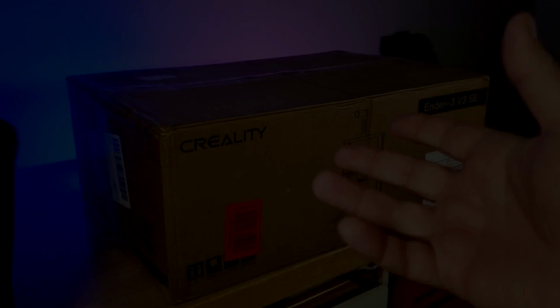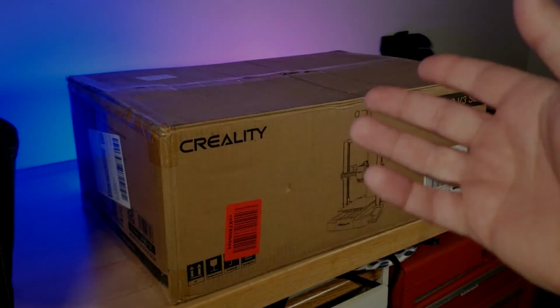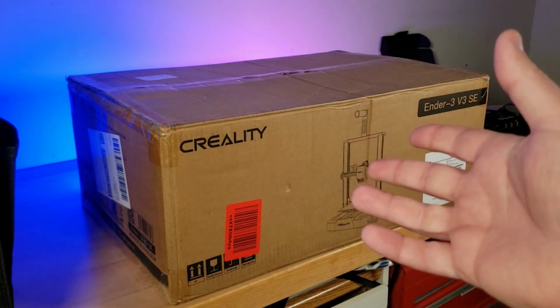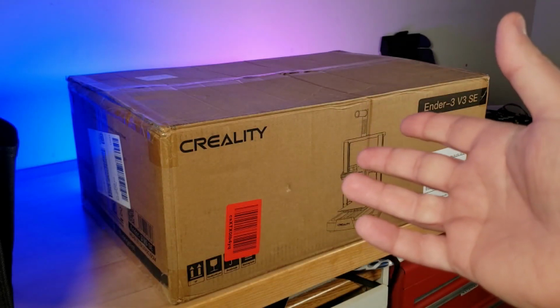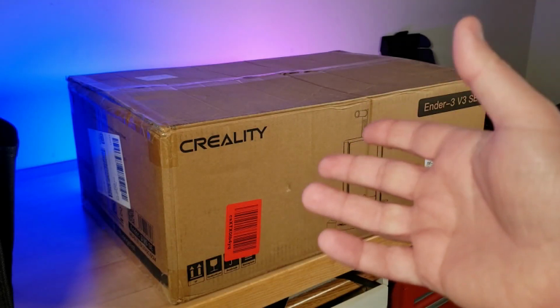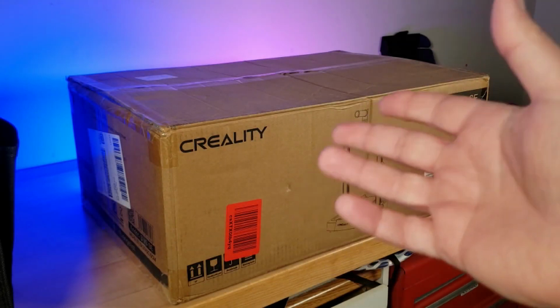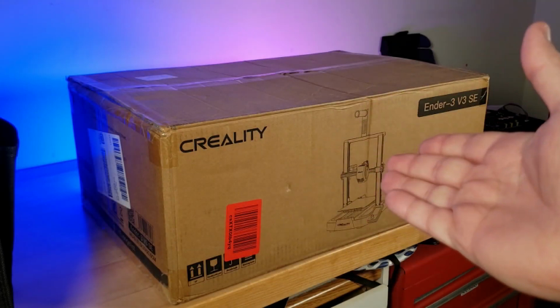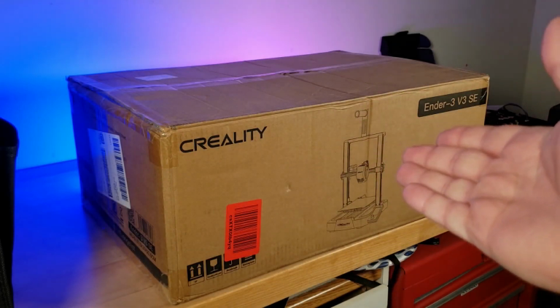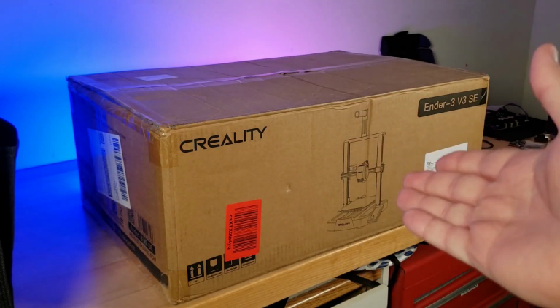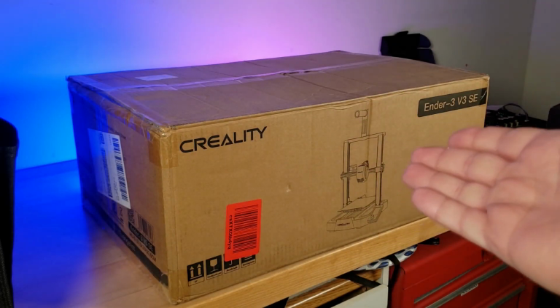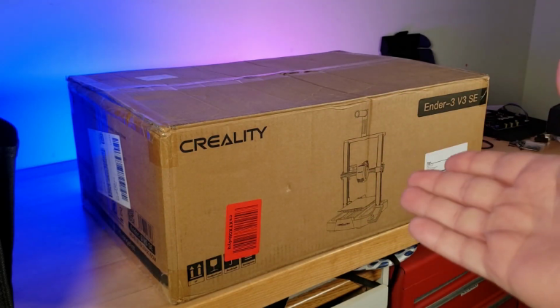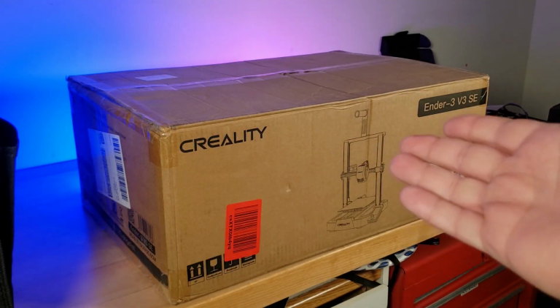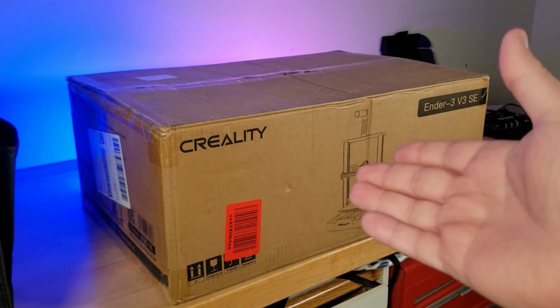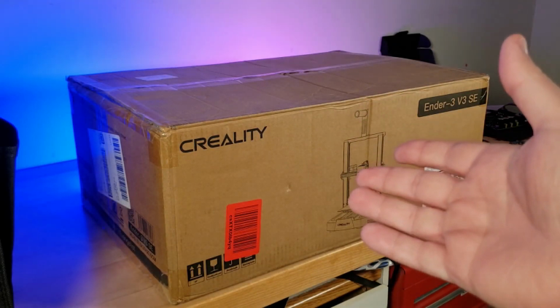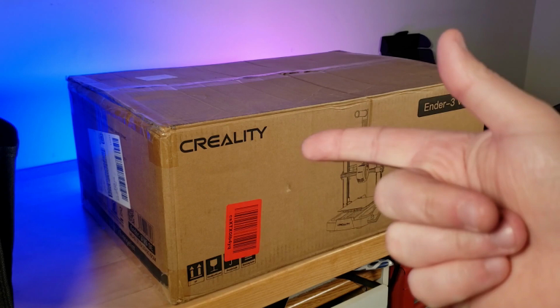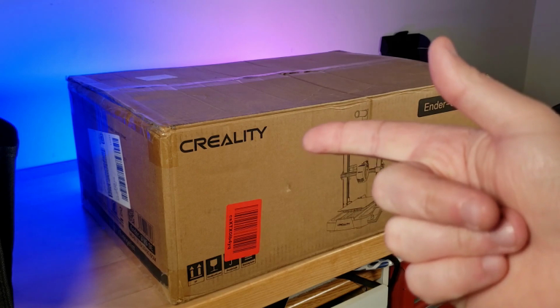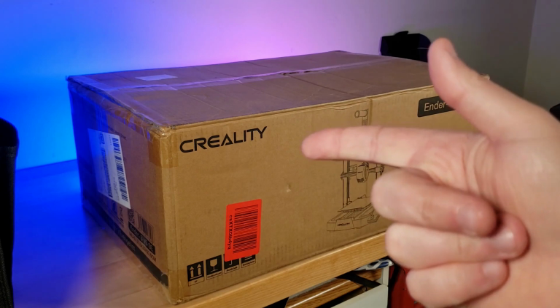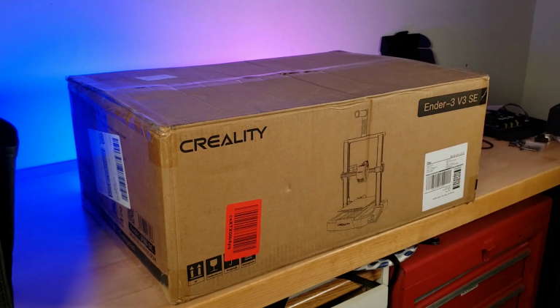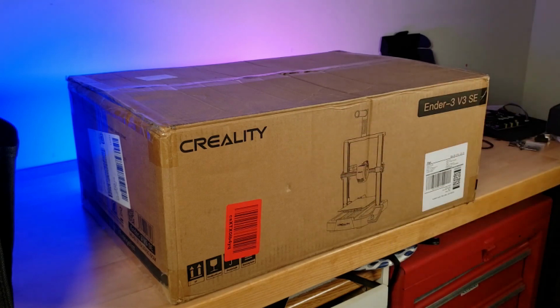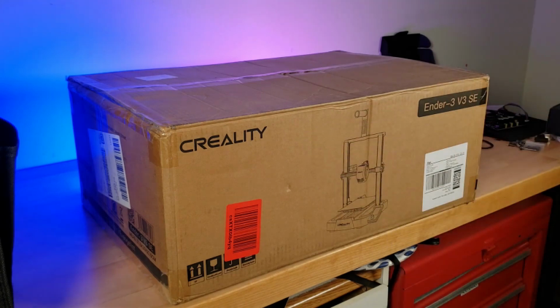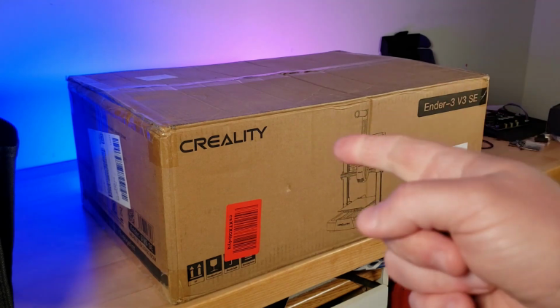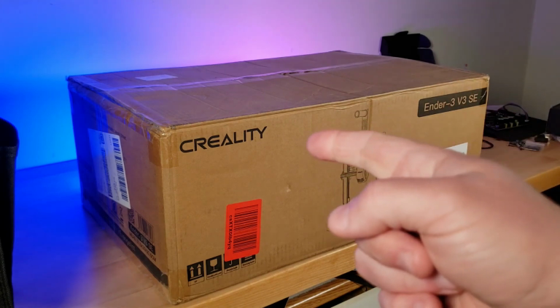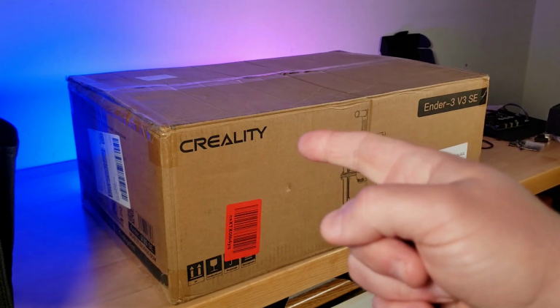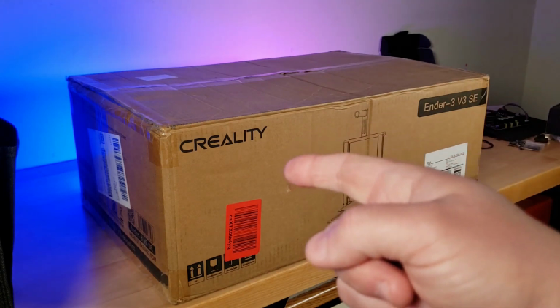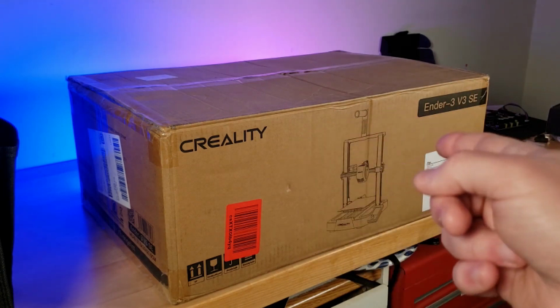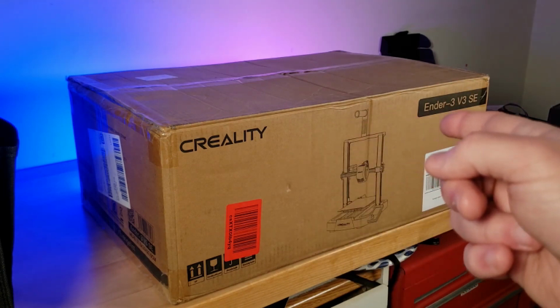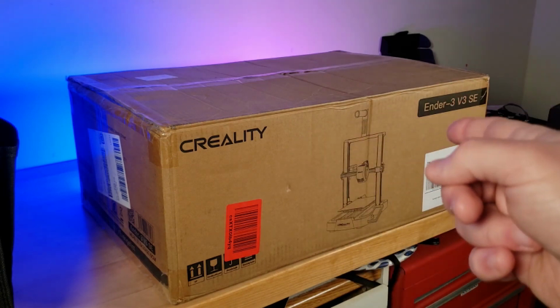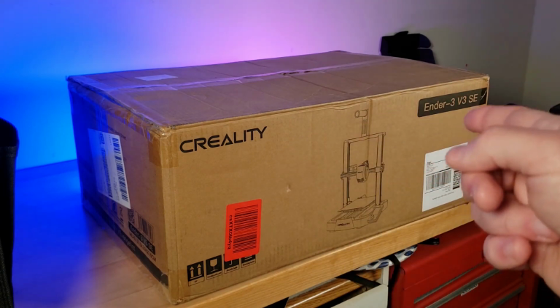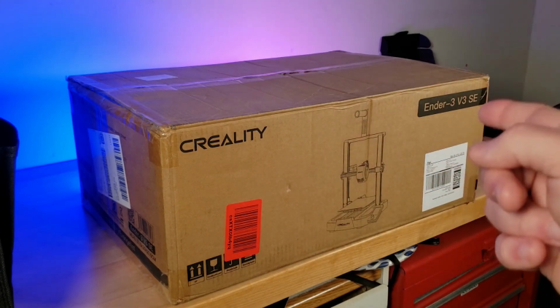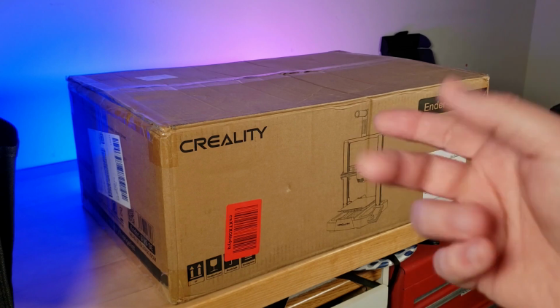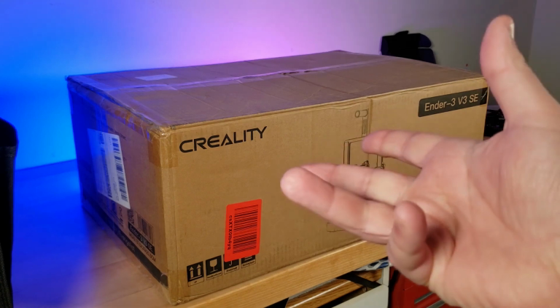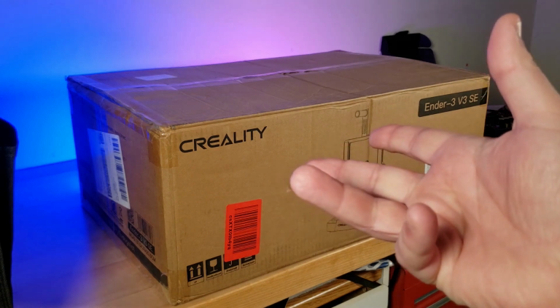So this is an extra special video, because this is actually the first 3D printer review on this channel that I didn't have to pay for. This is the brand new Creality Ender 3 V3 SE — how's that for a mouthful?